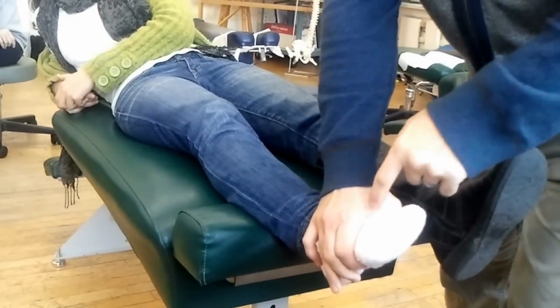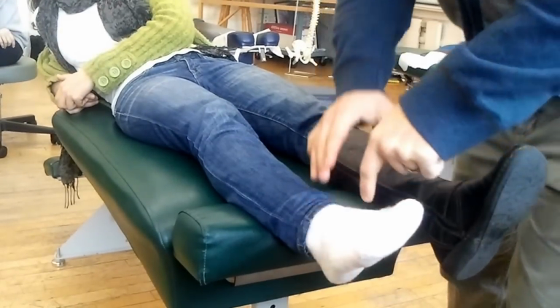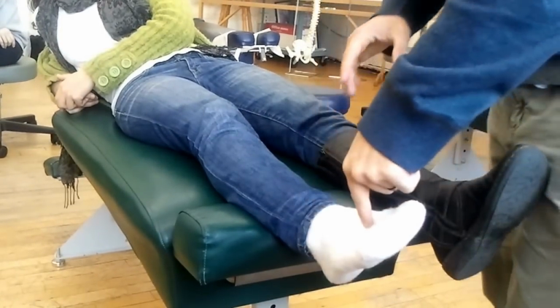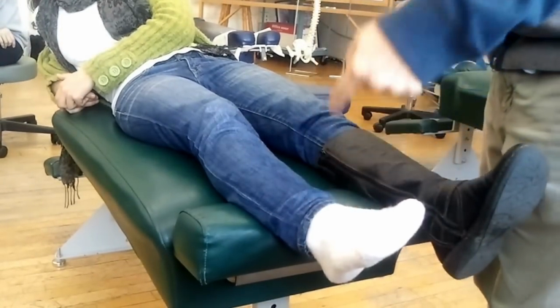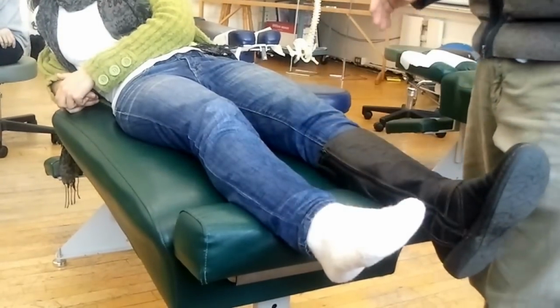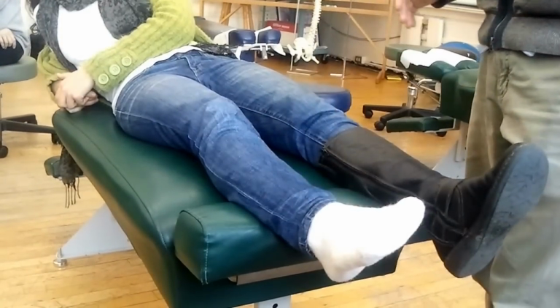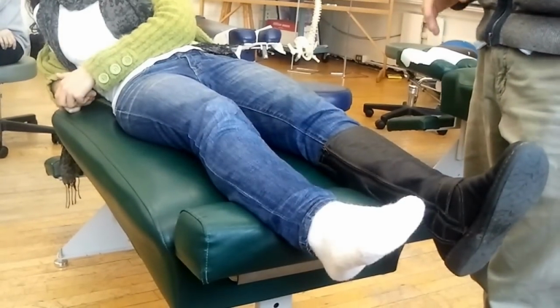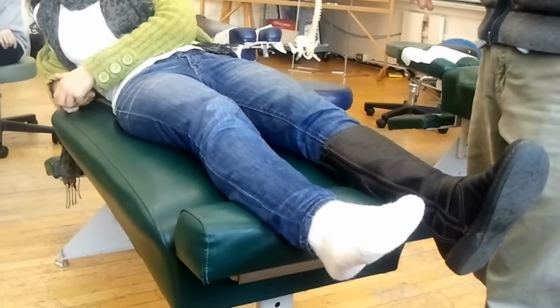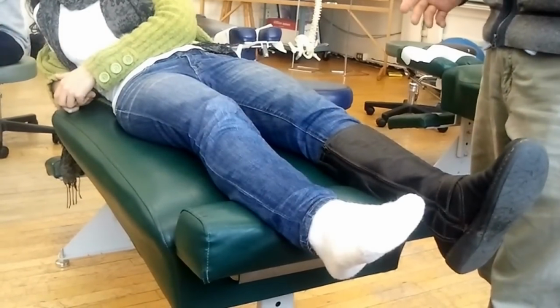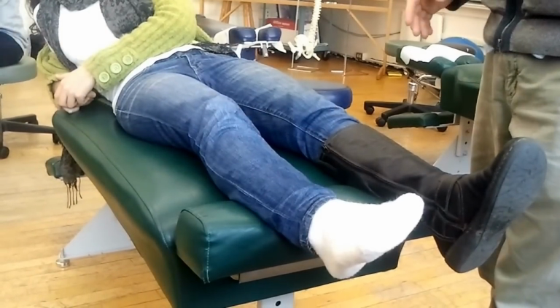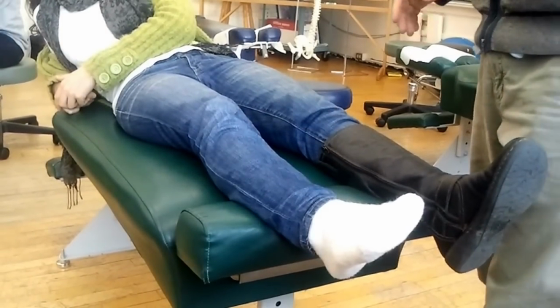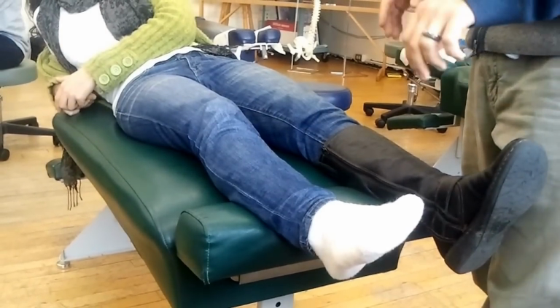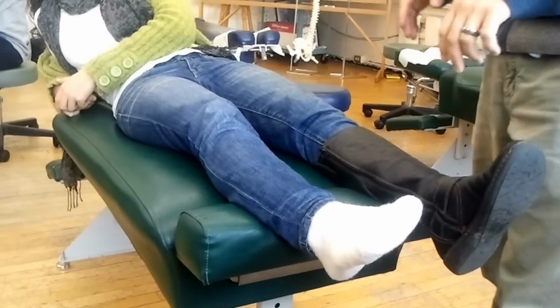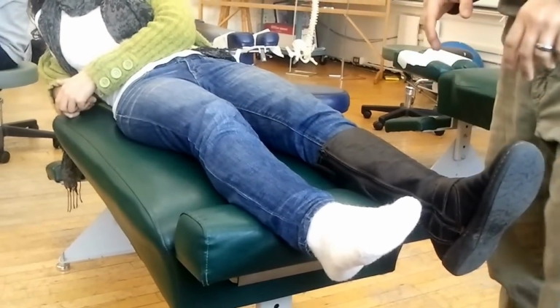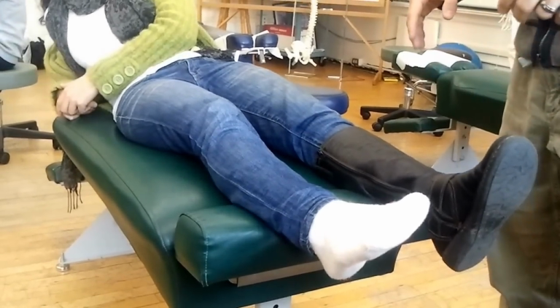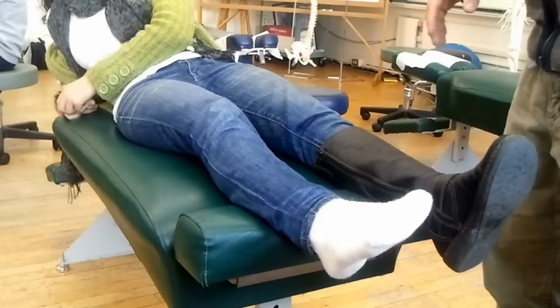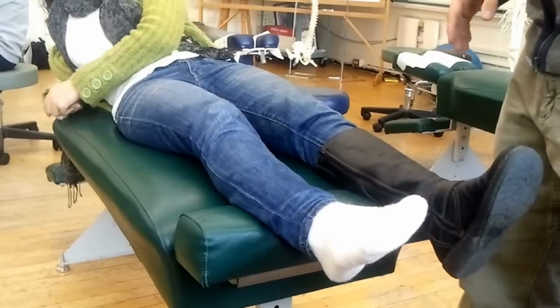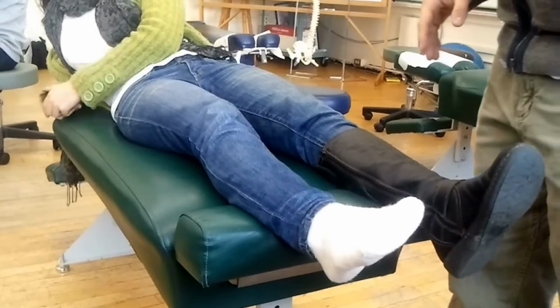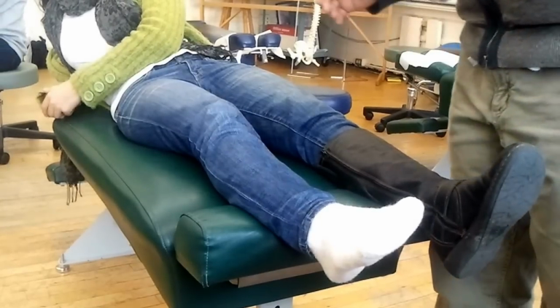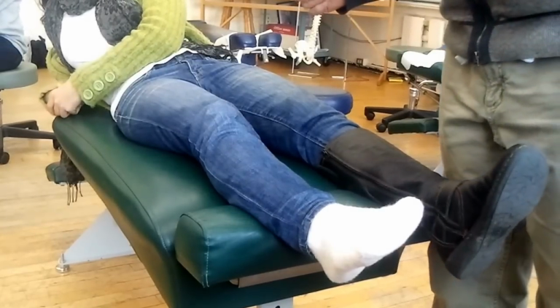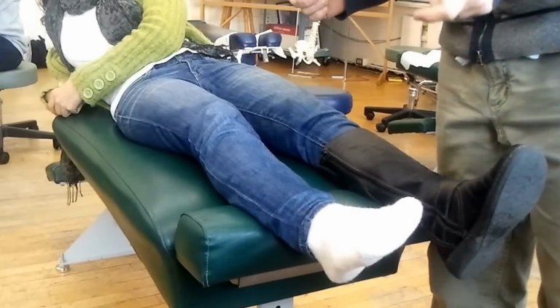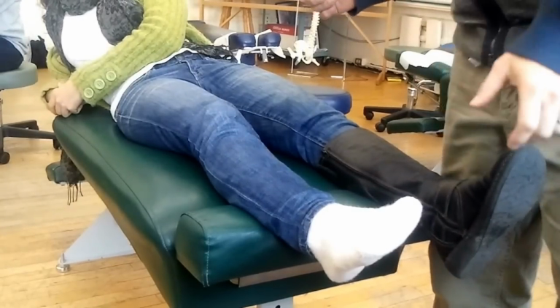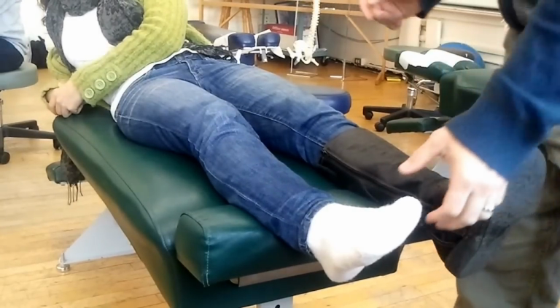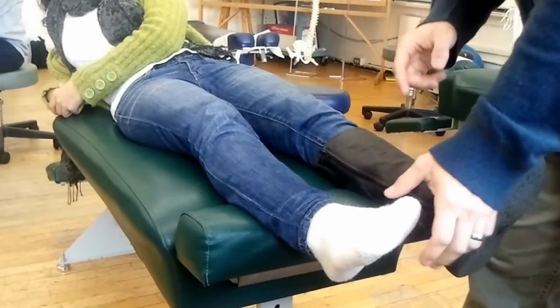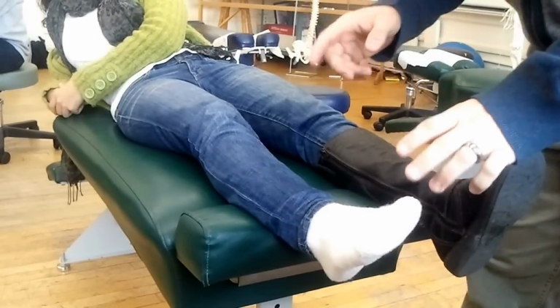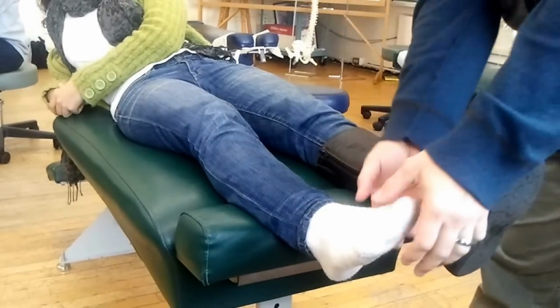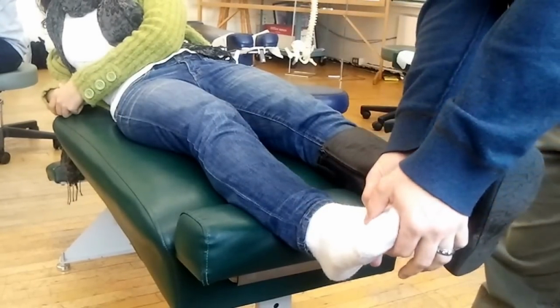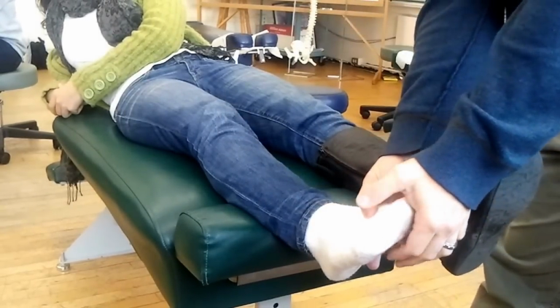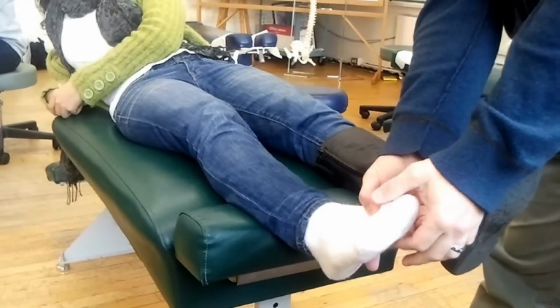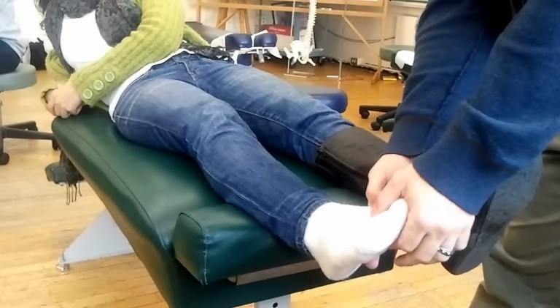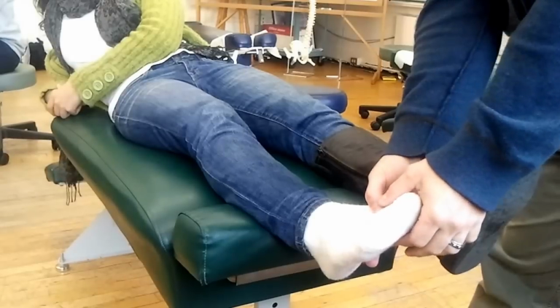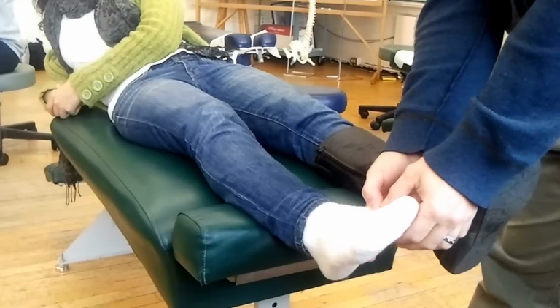Generally, they would have a provocation of symptoms right where they have the neuroma. One way to make it possibly a little bit more sensitive is a modified Morton's foot squeeze.